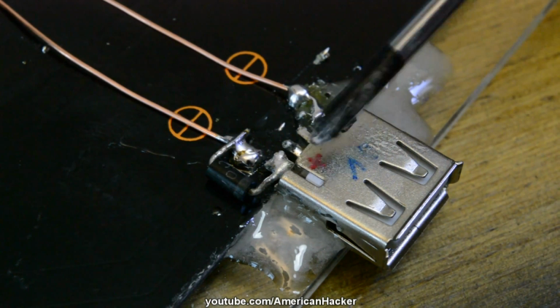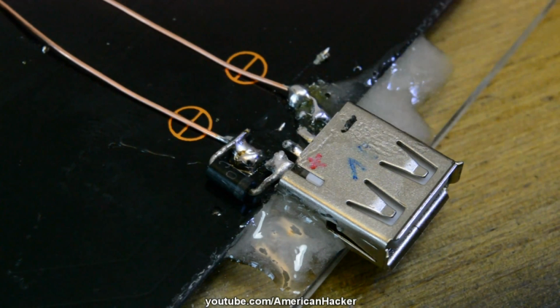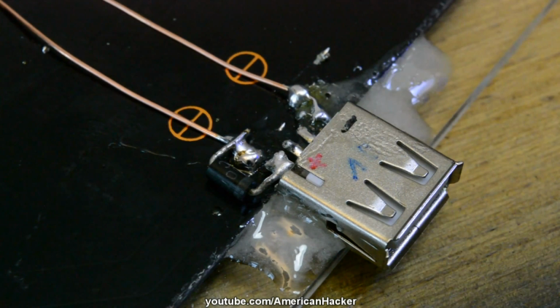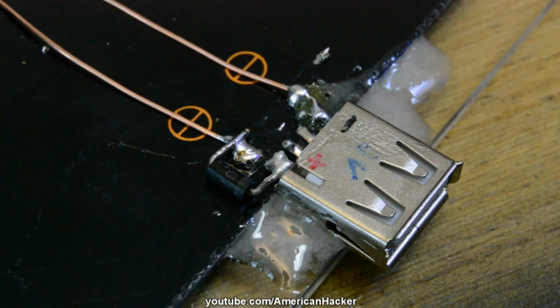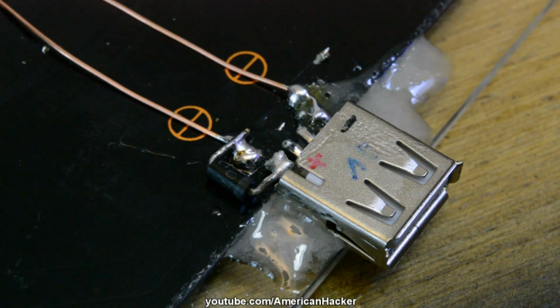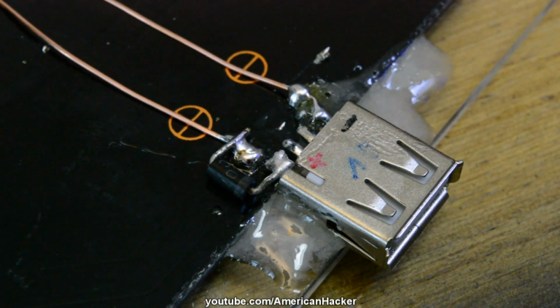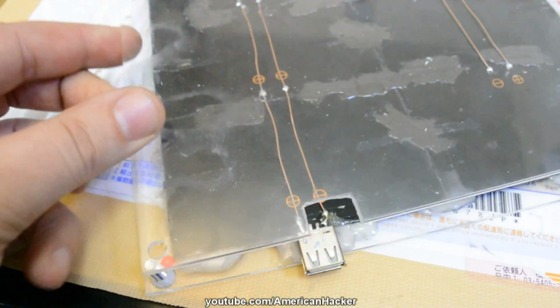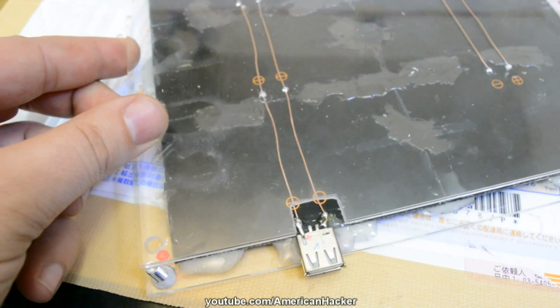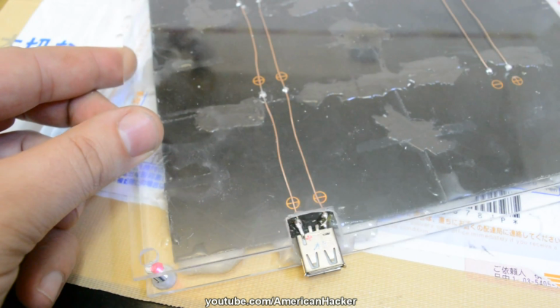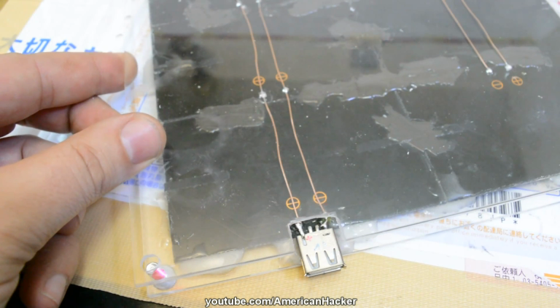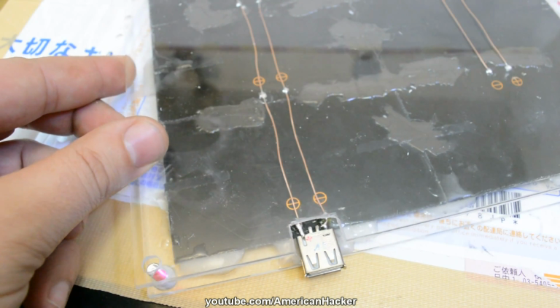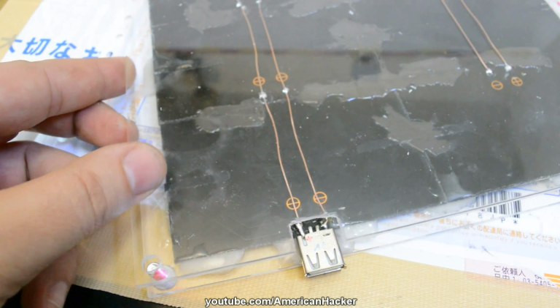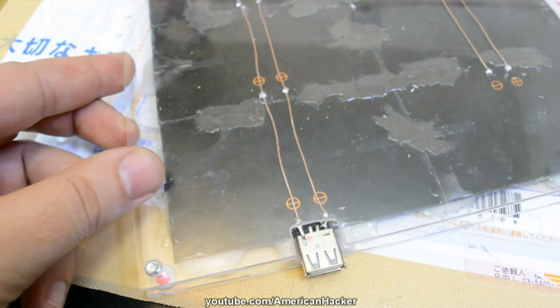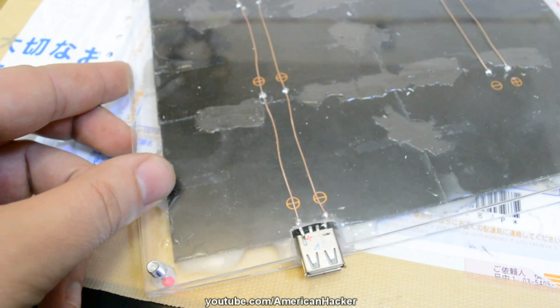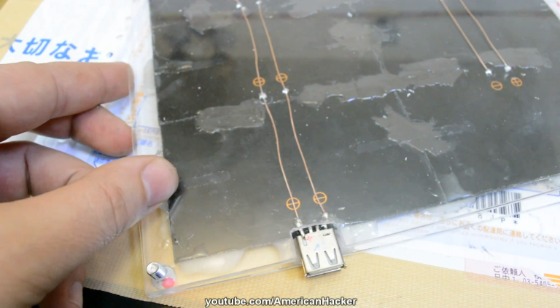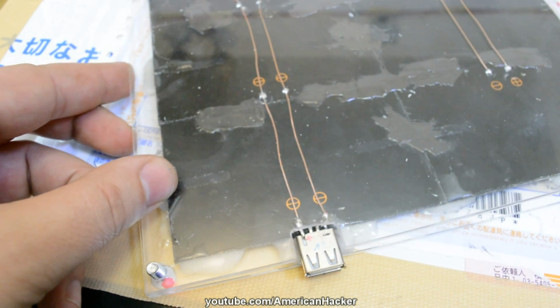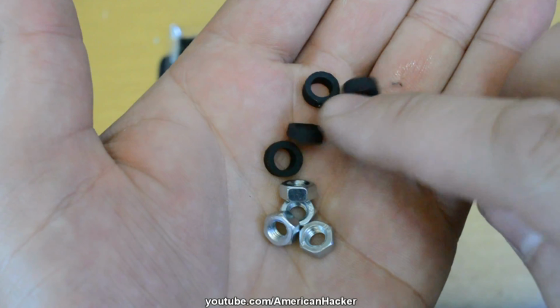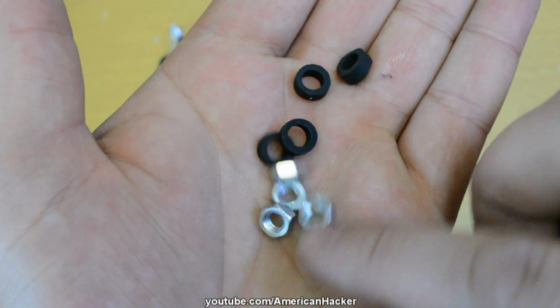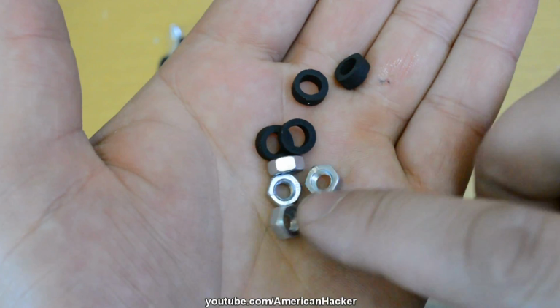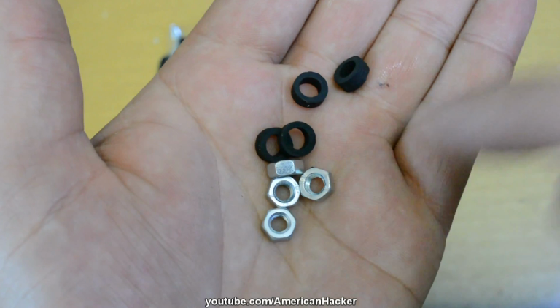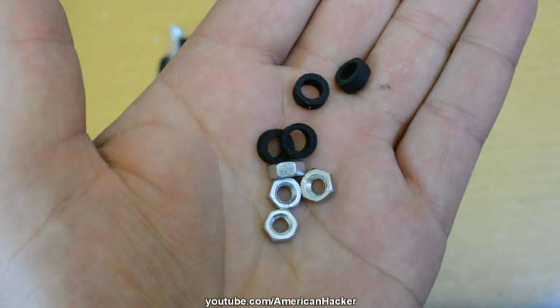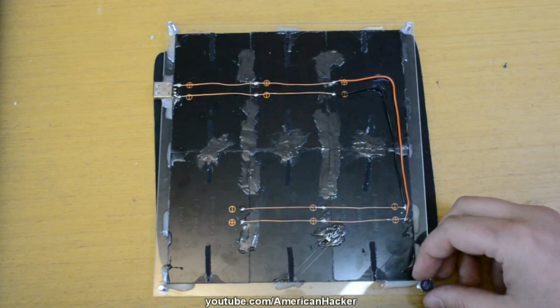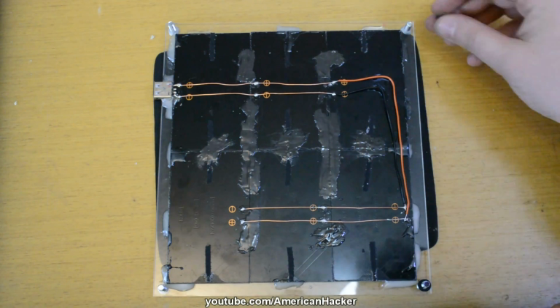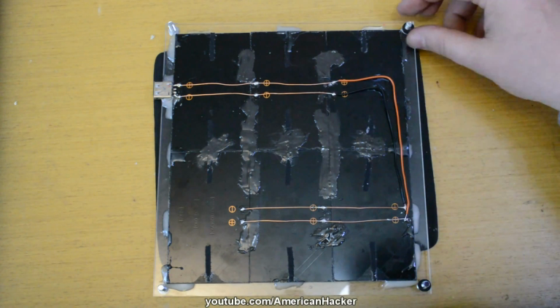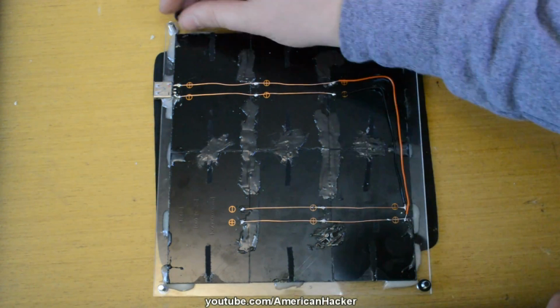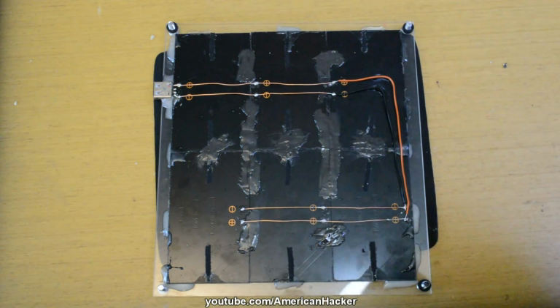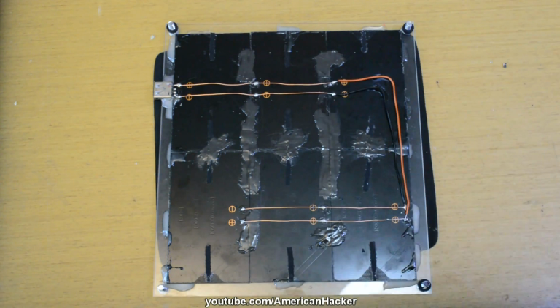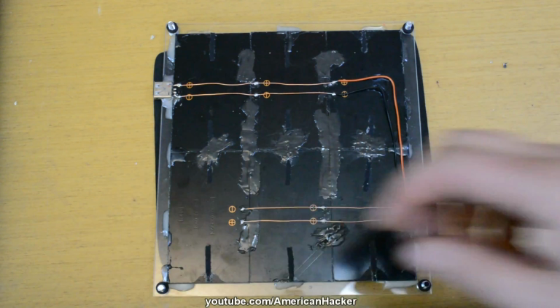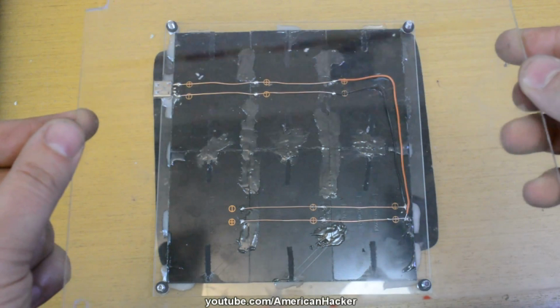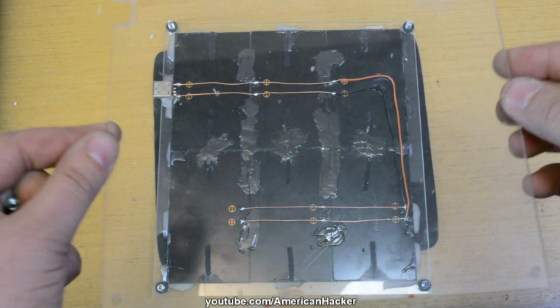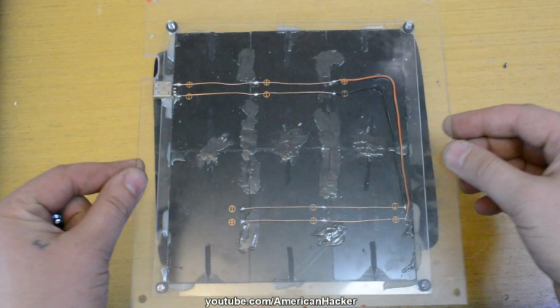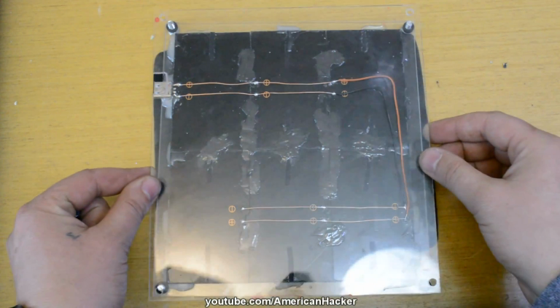As I show here, the solar cells are between 2 plexiglass pieces like a sandwich, and all secured with 4 screws and nuts and rubber spacers between the glasses. The solar panel is finished.